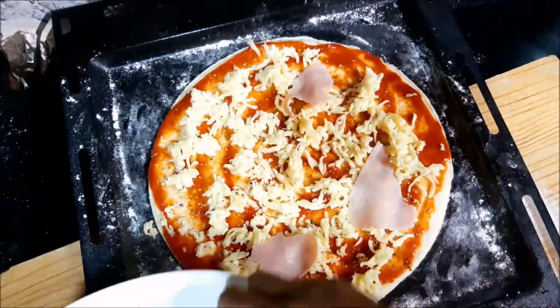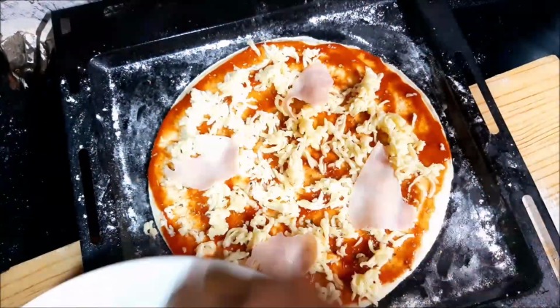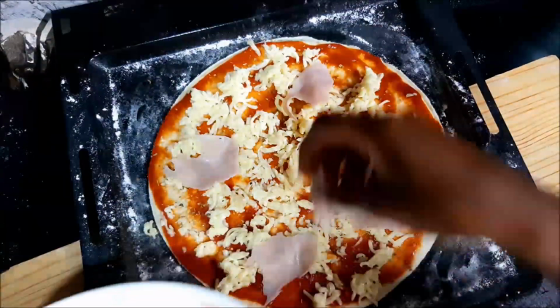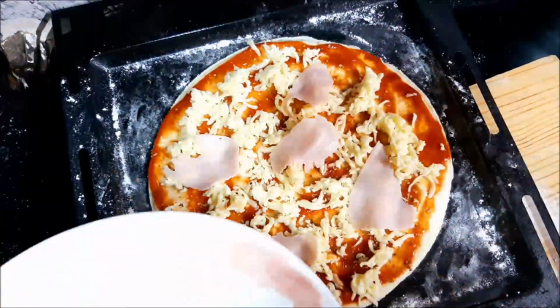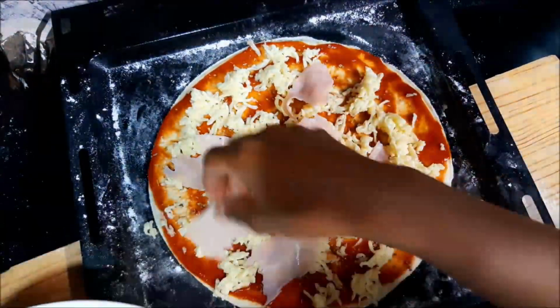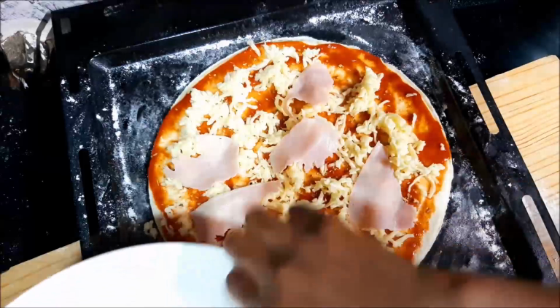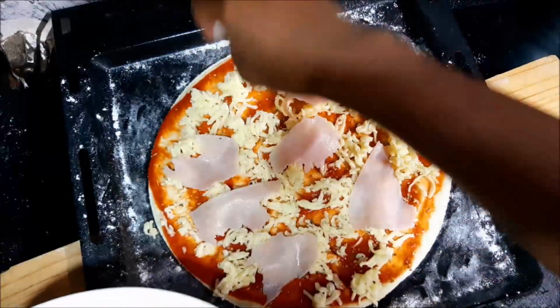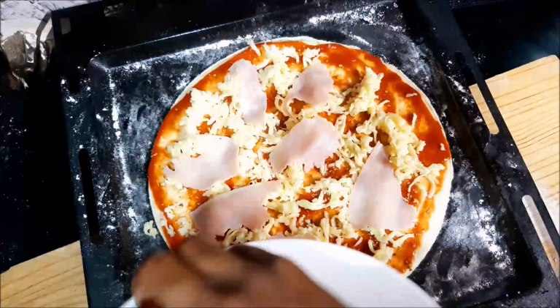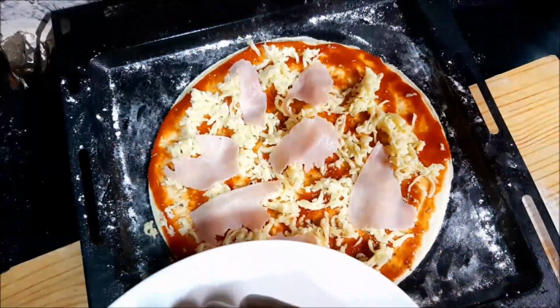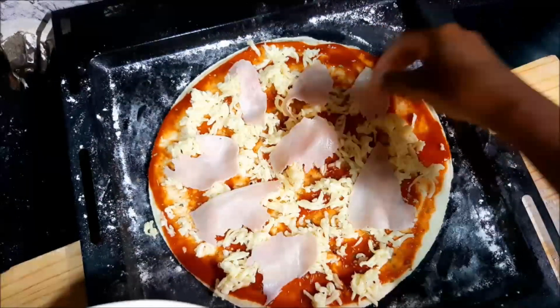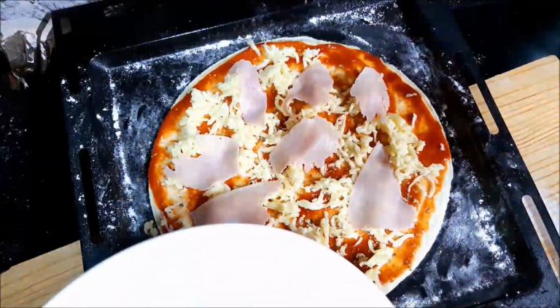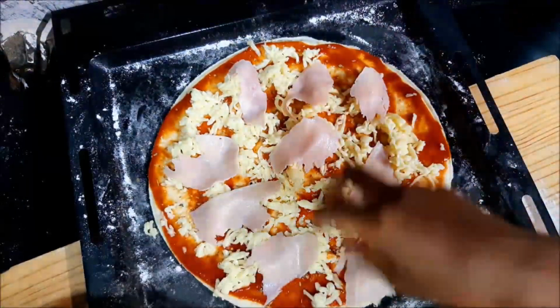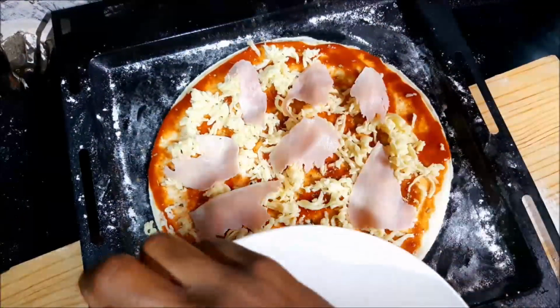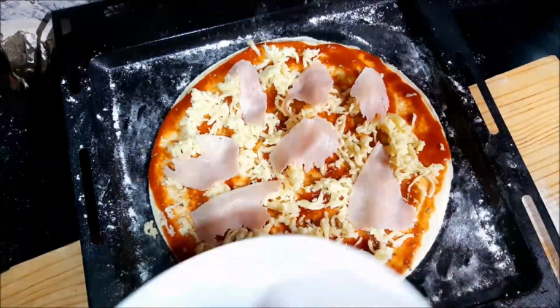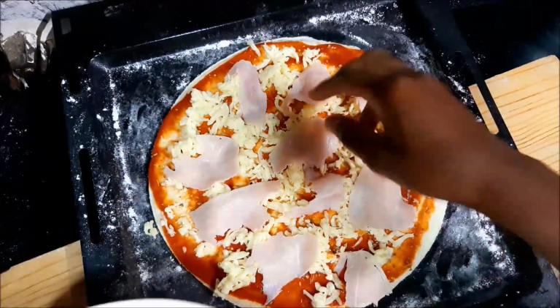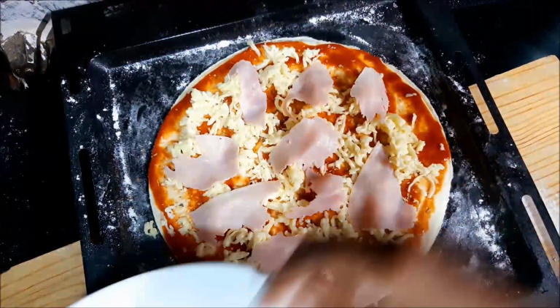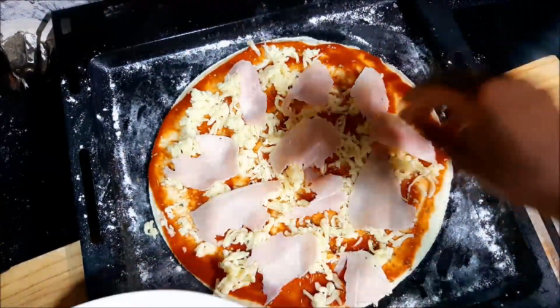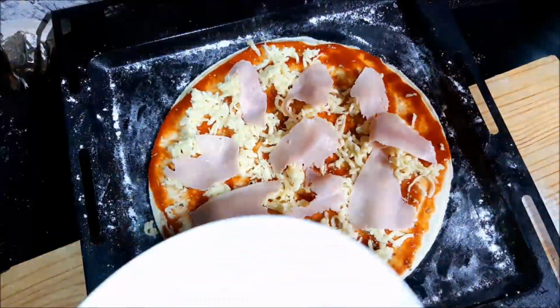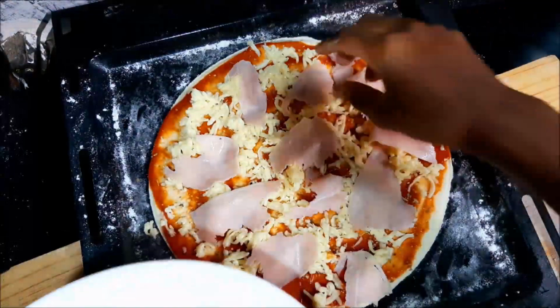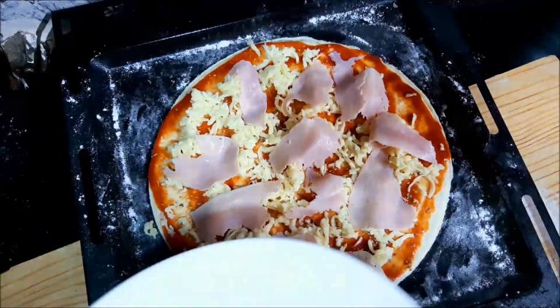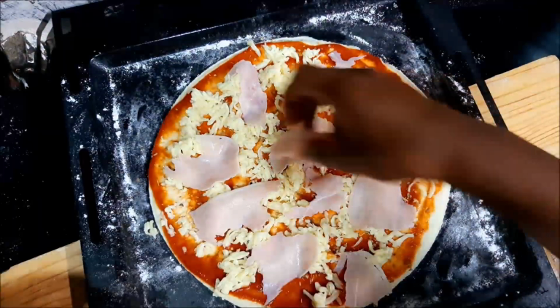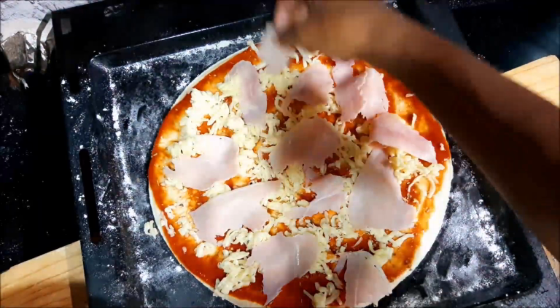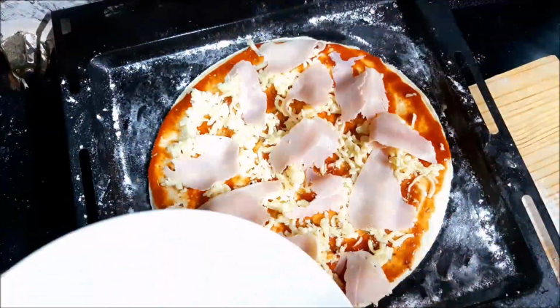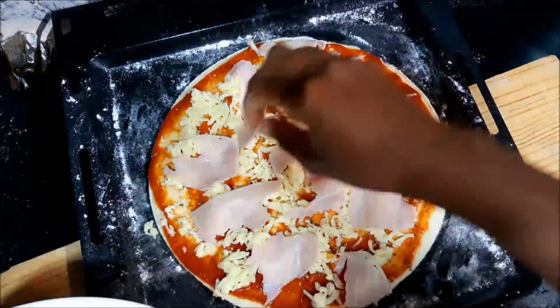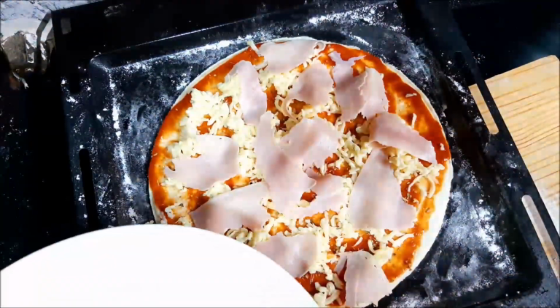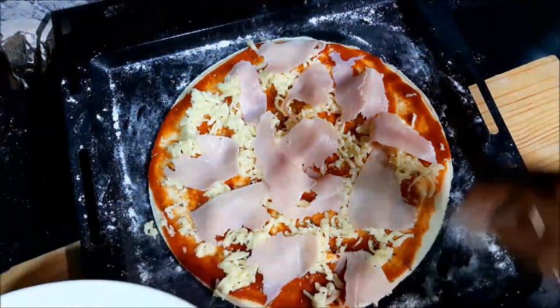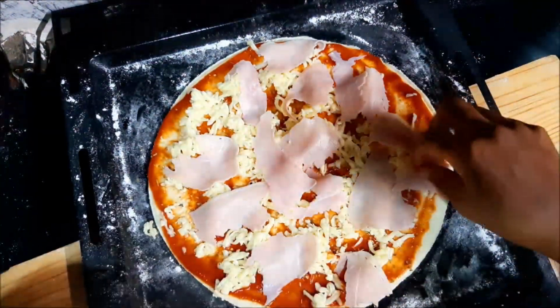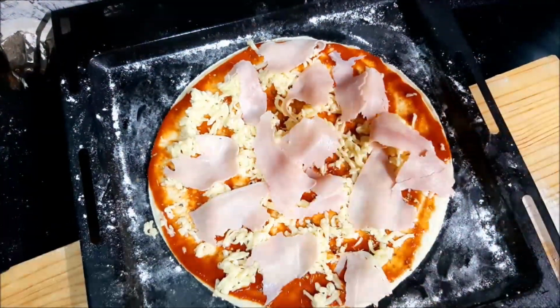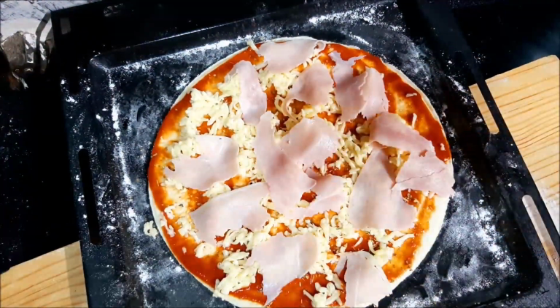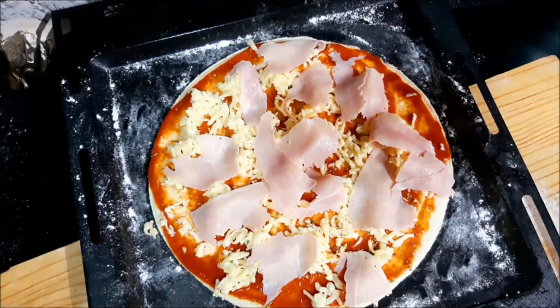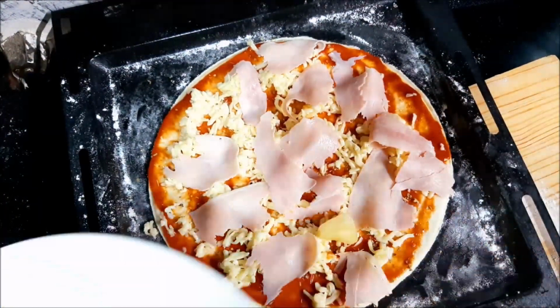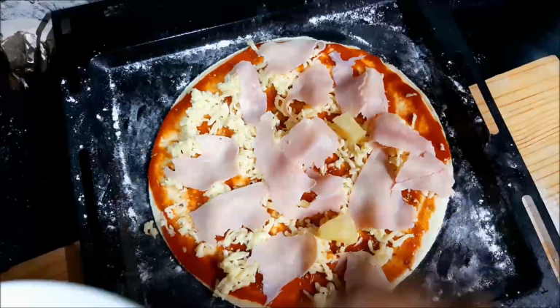I'm going to go ahead and place my toppings, which will be ham and pineapple. Don't come for me — I know some of you people don't like pineapple on pizza, but I'm just one of those people that do. We'll fight about this later.